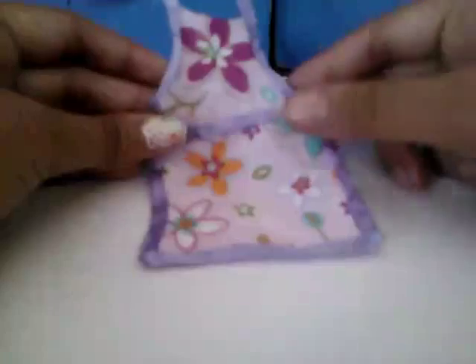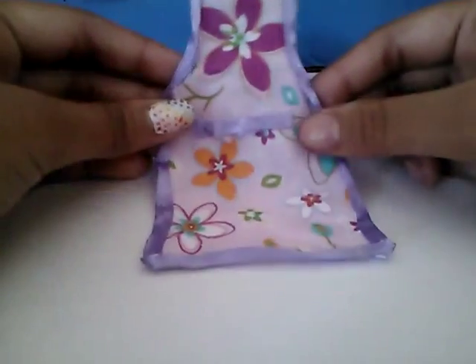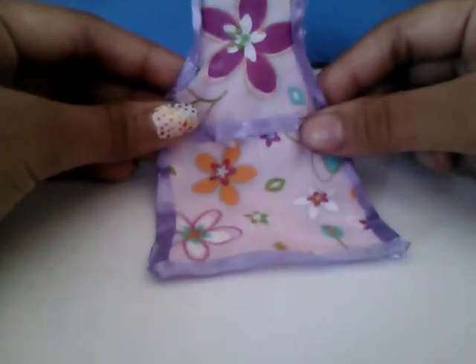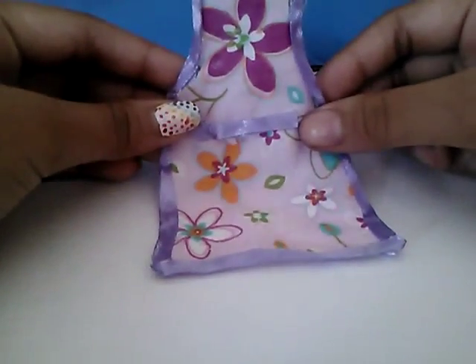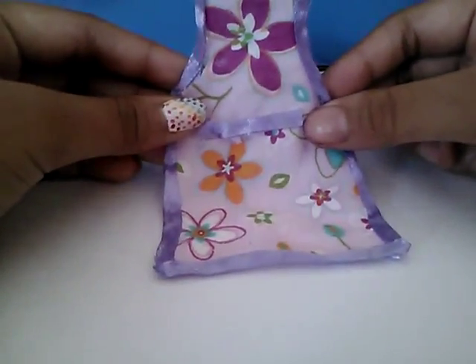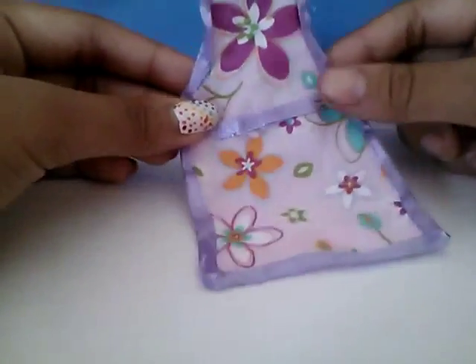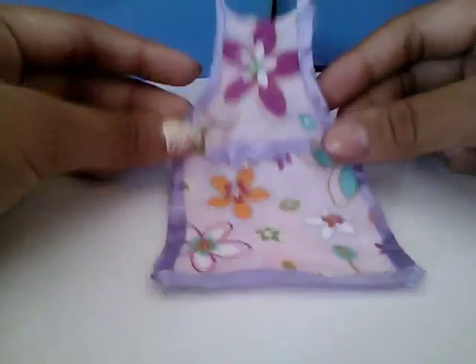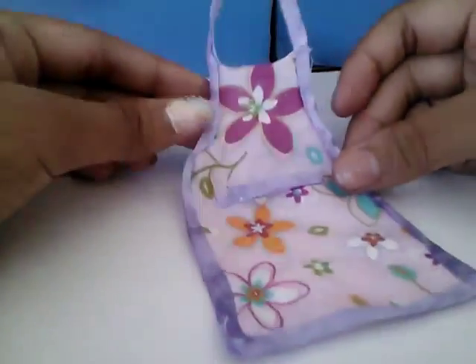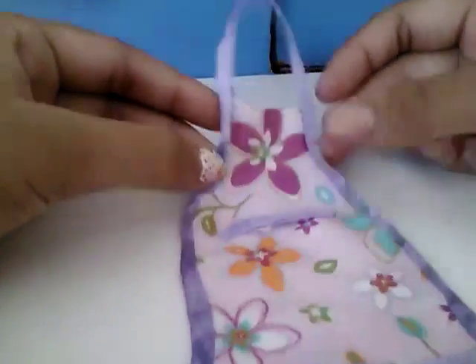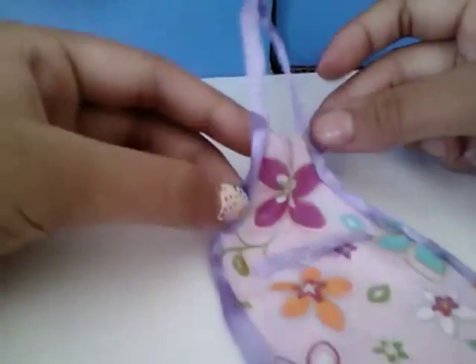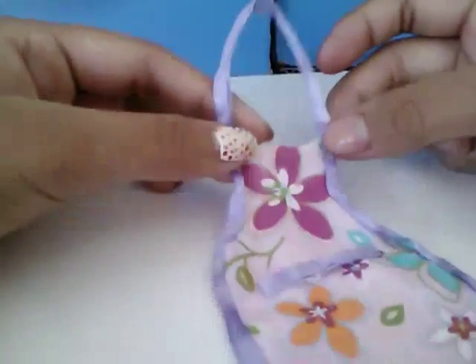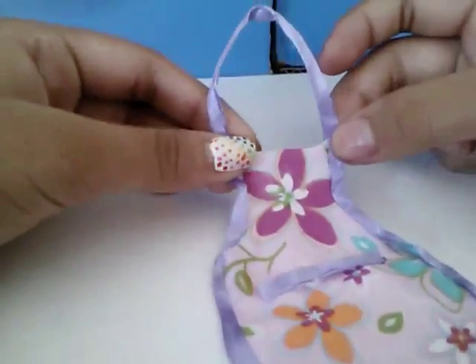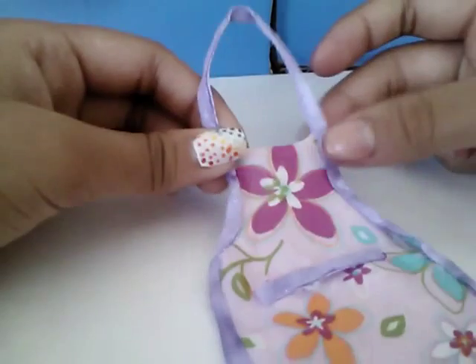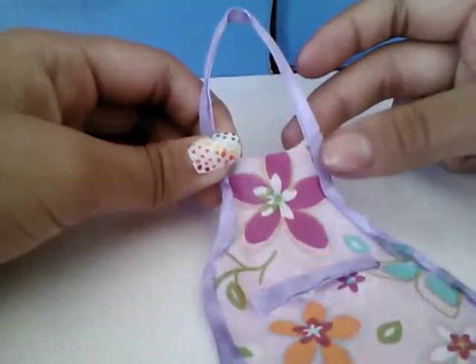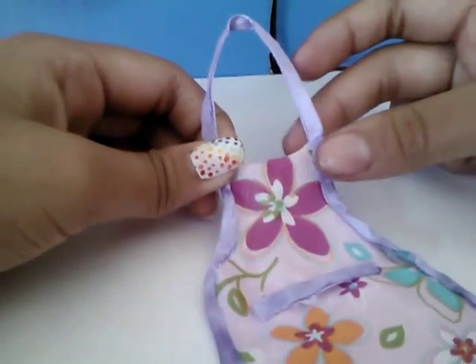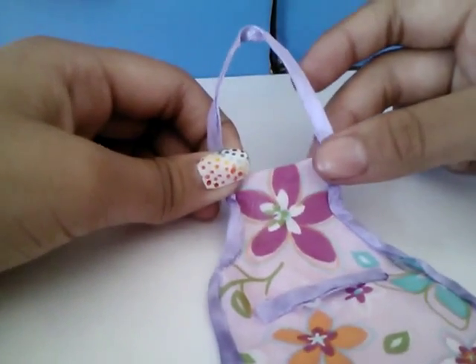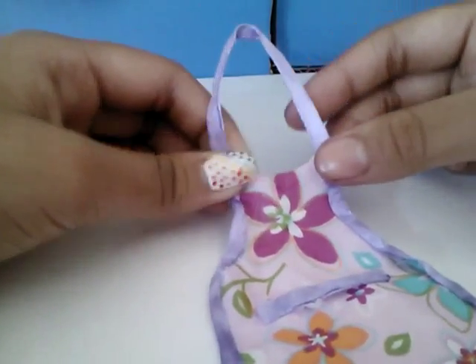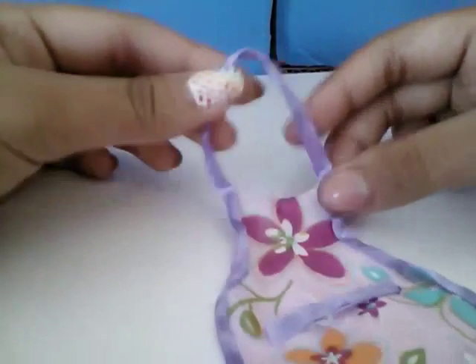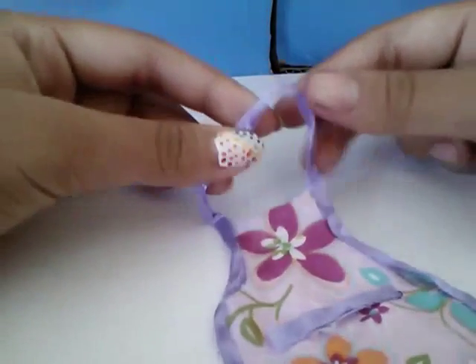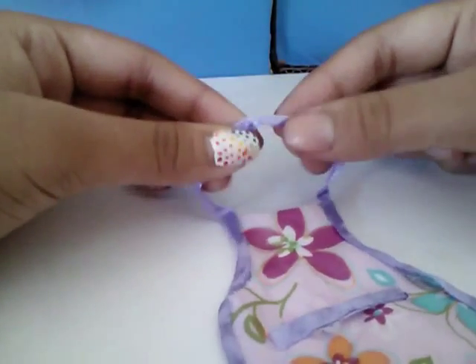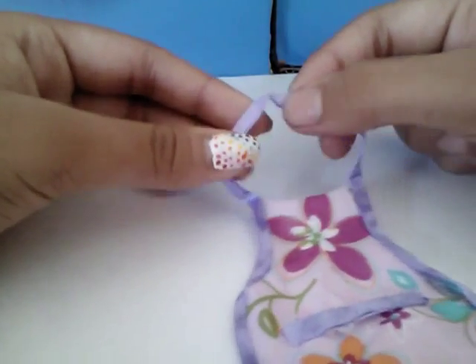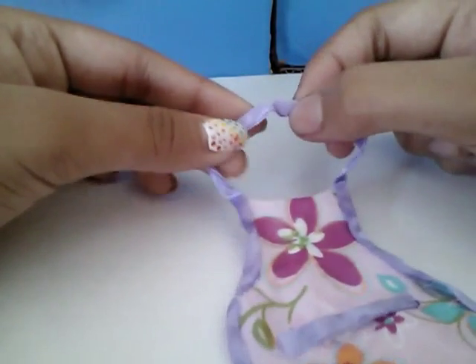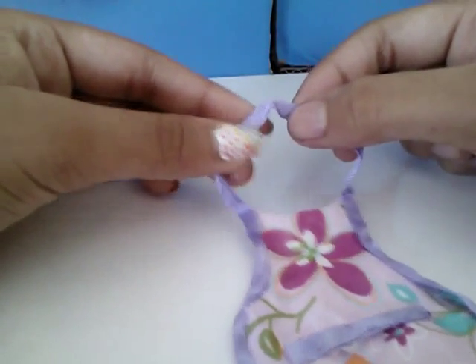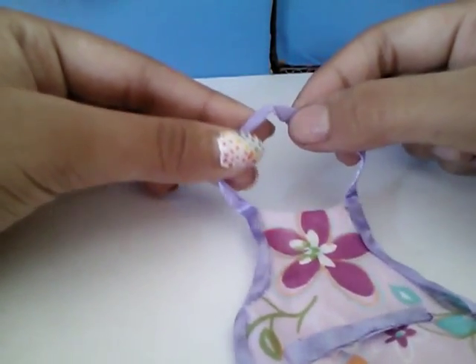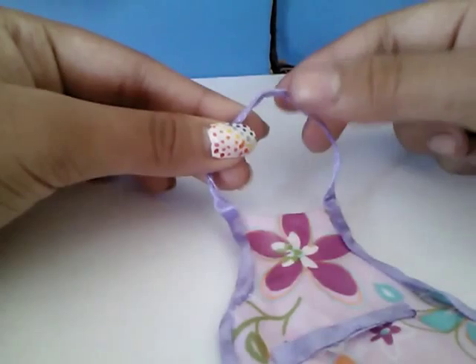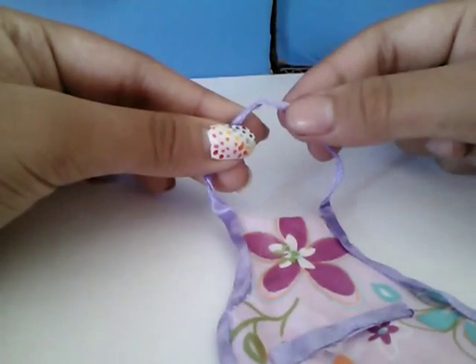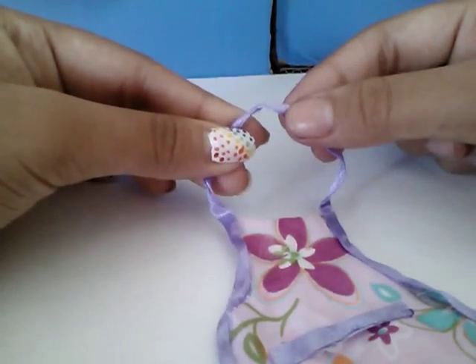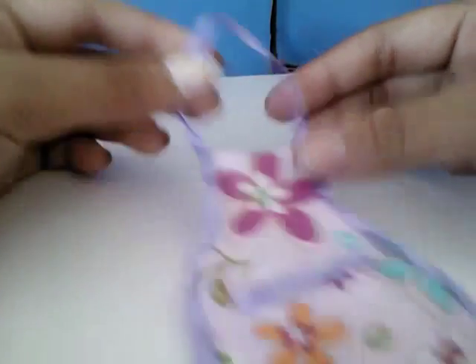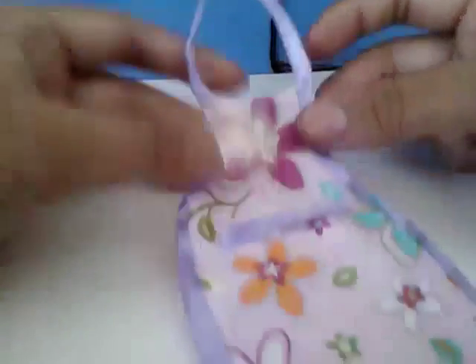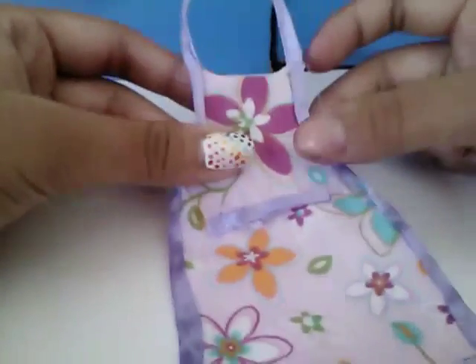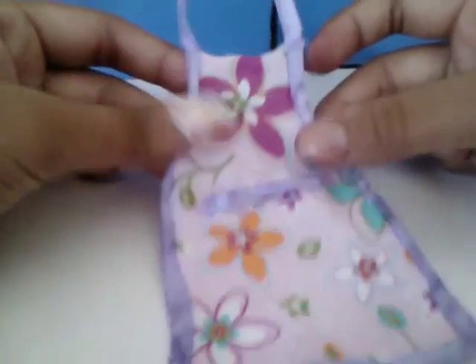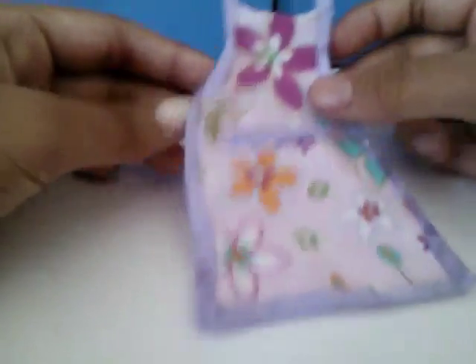Hi guys, today I'm telling you how to make a doll apron because I got requested it in my doll room trailer video, so if you haven't seen that go ahead and watch it. Okay, so let's get started.